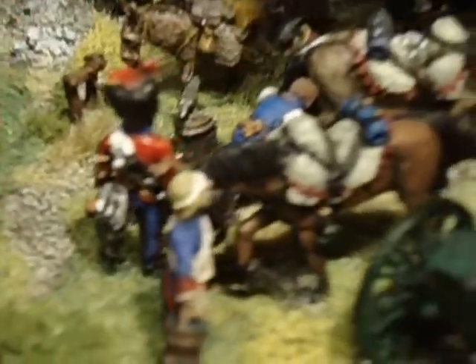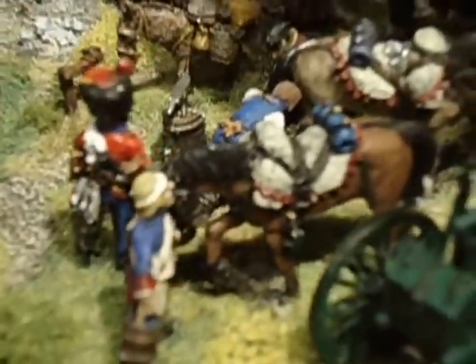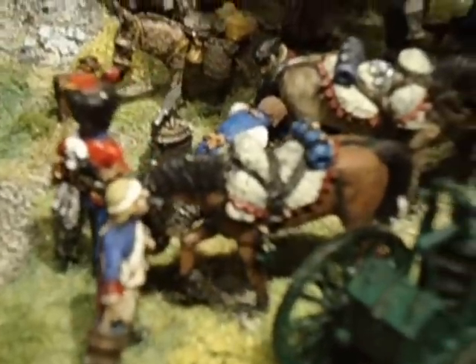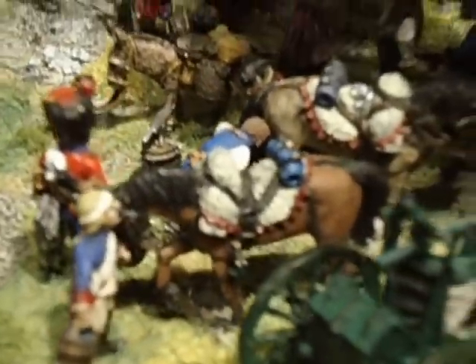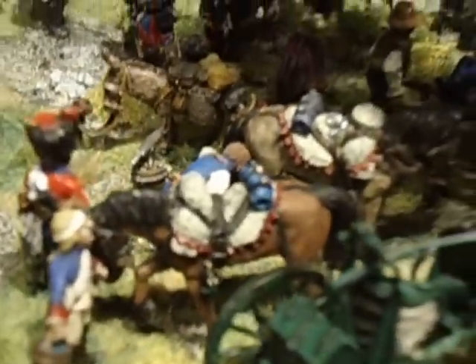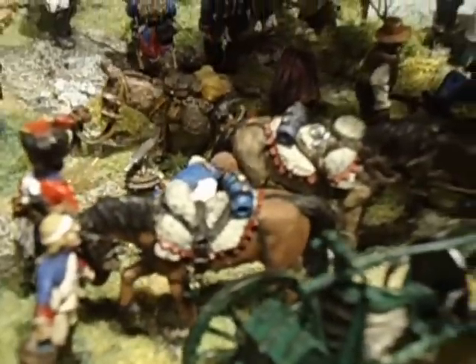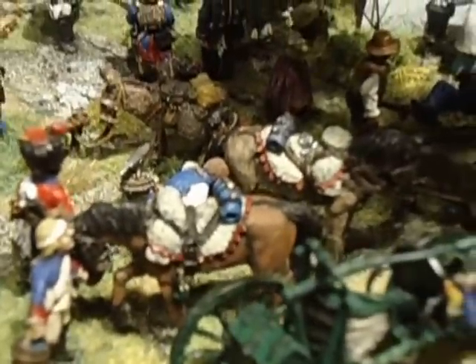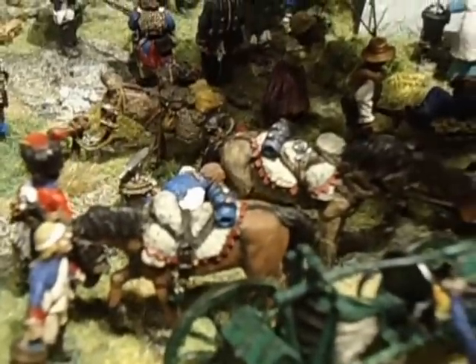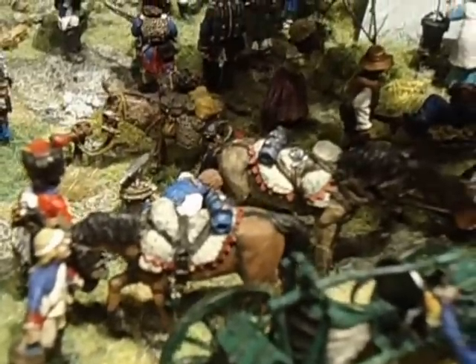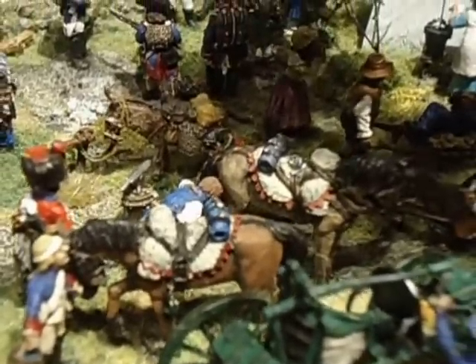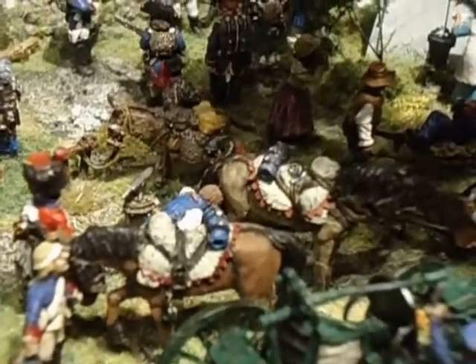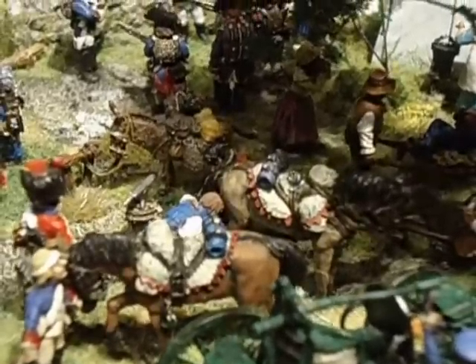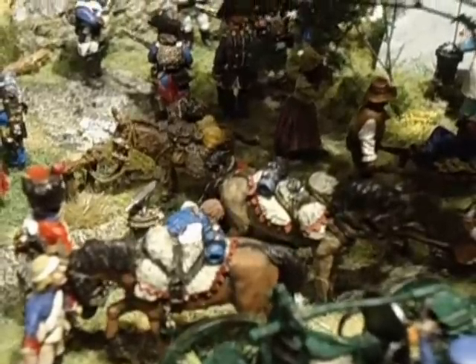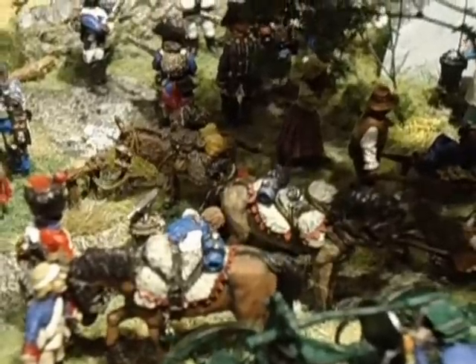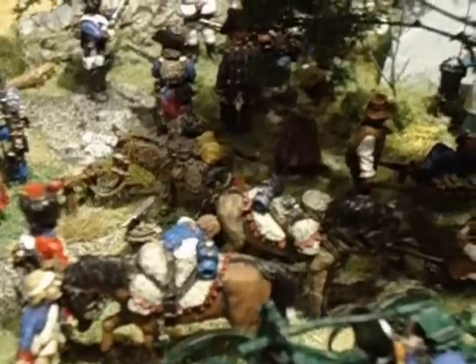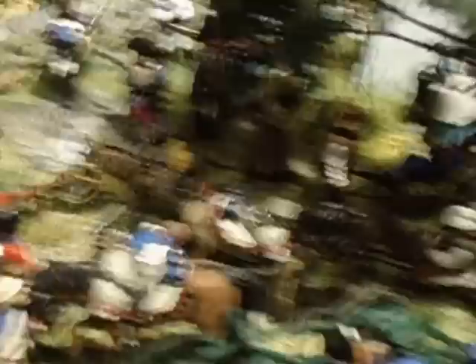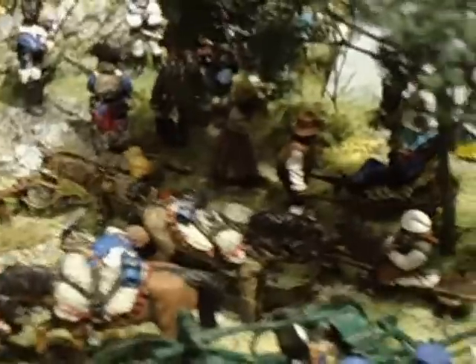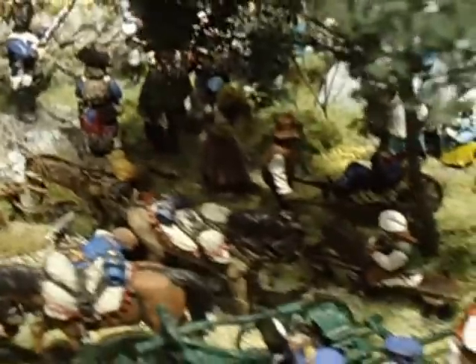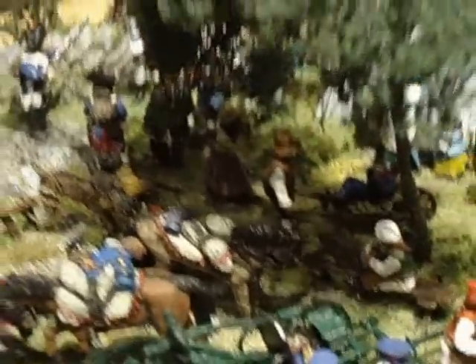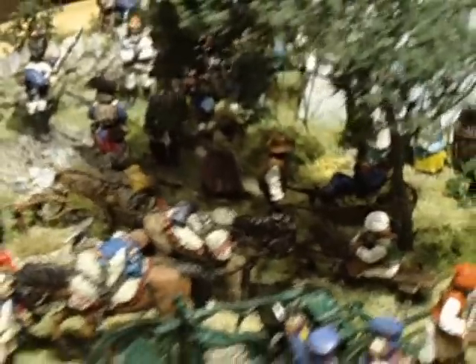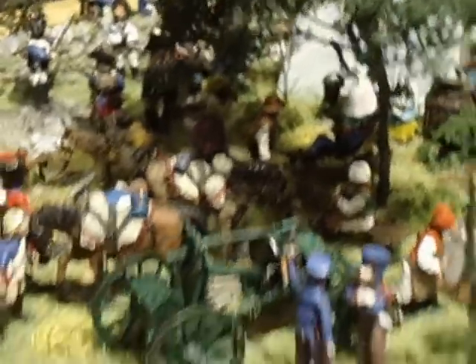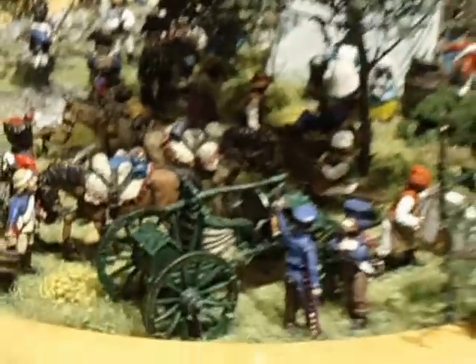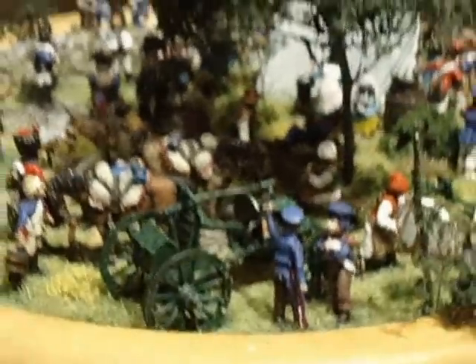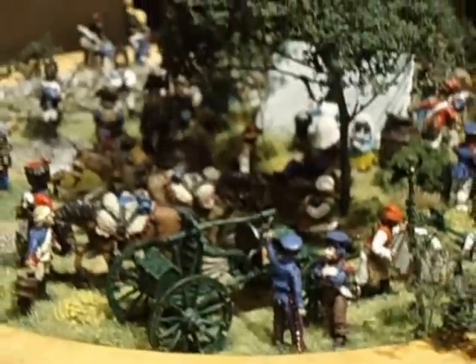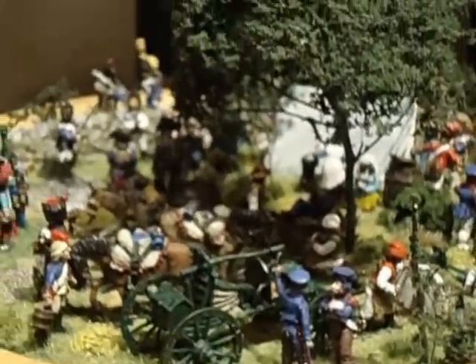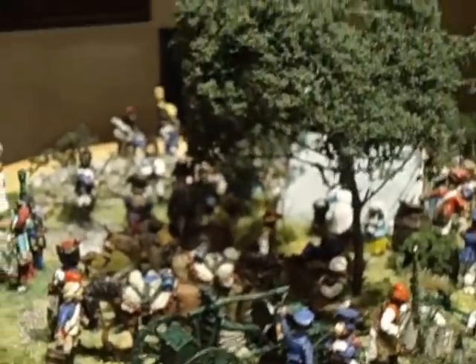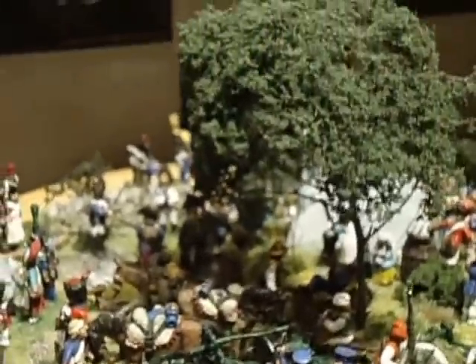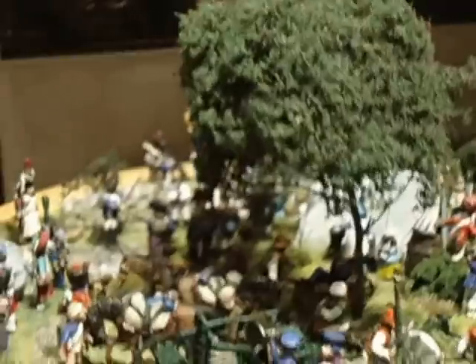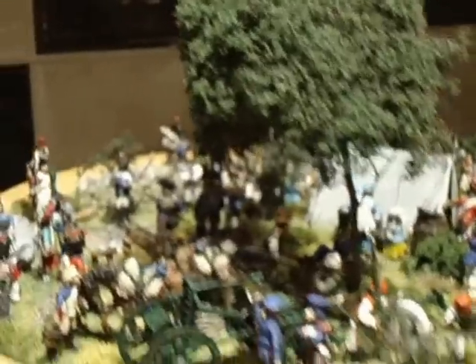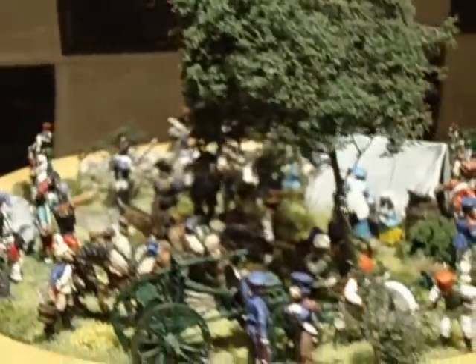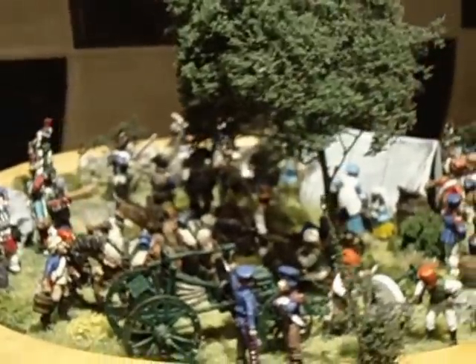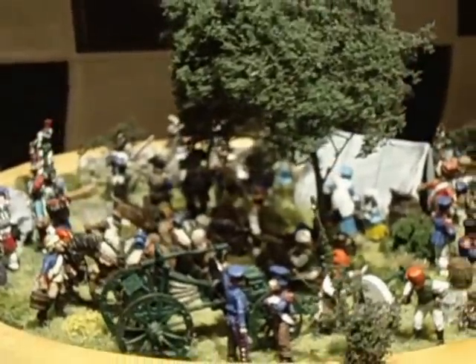Then there's the hussars at the field forge. Let me step back so I can get a longer view of it.